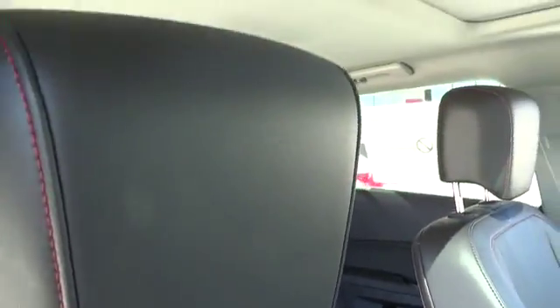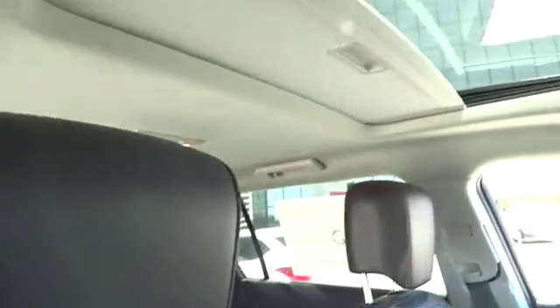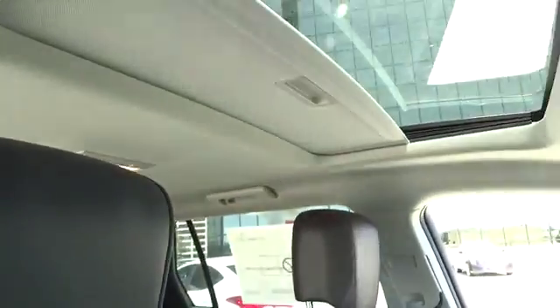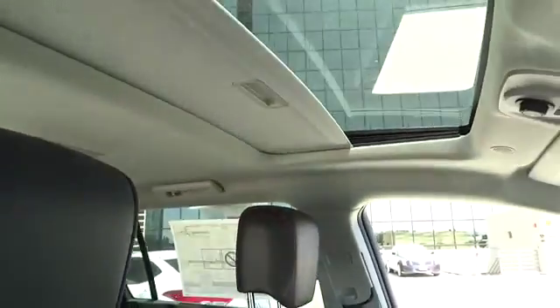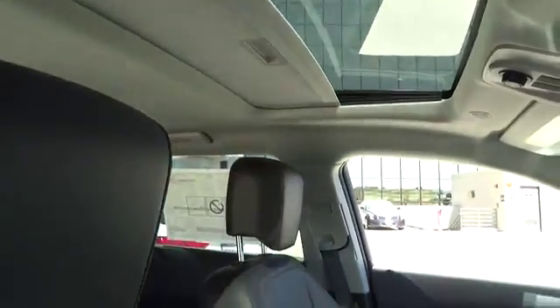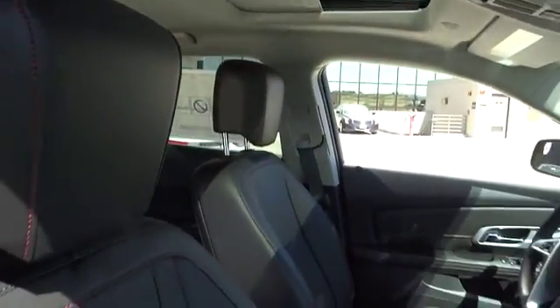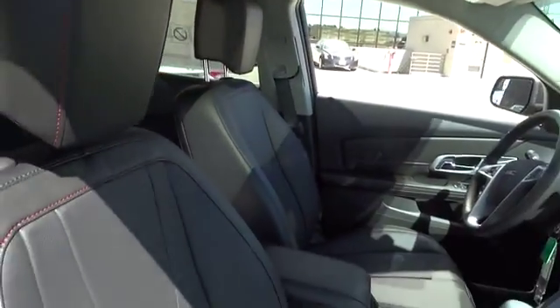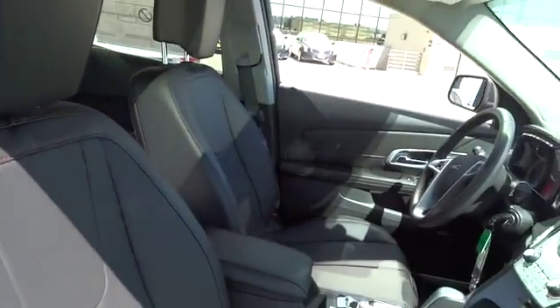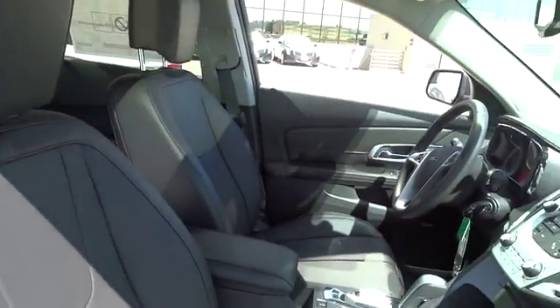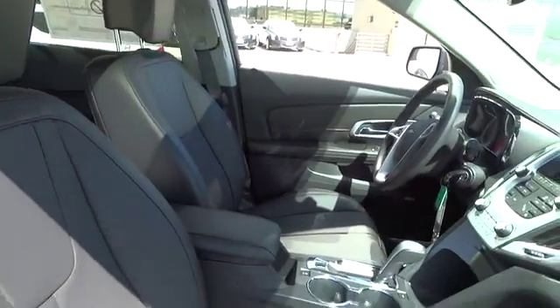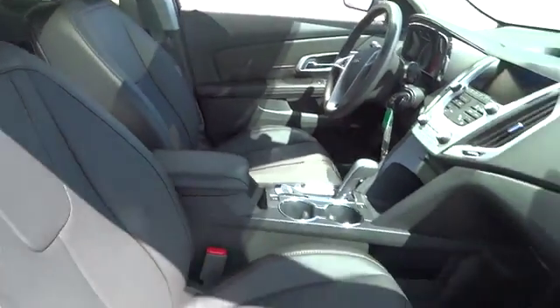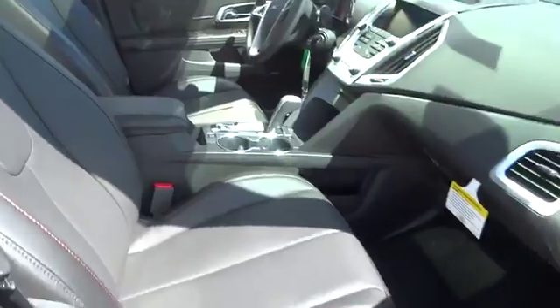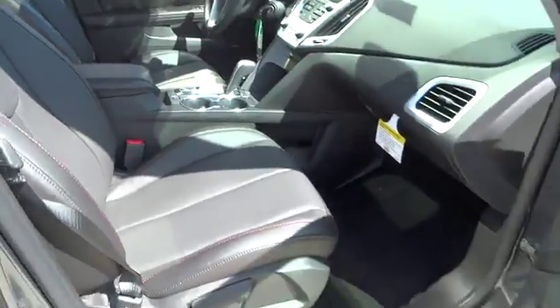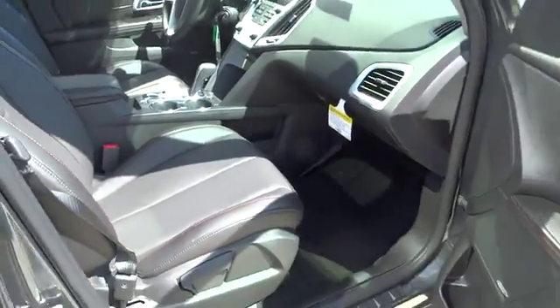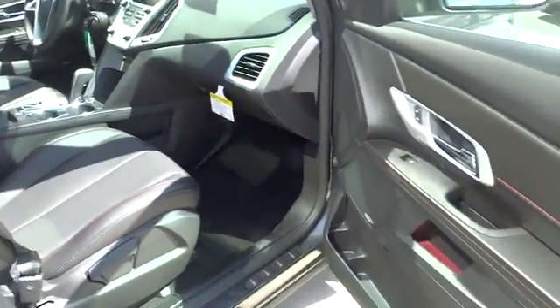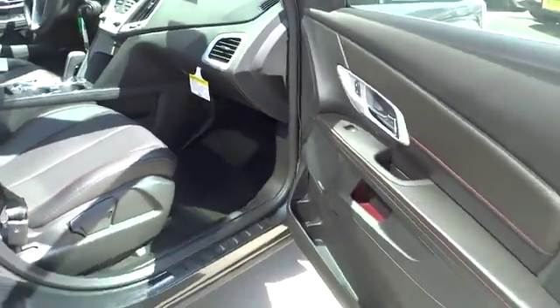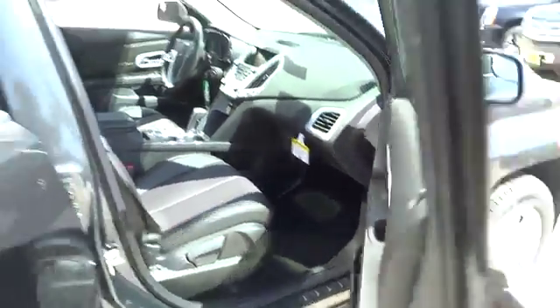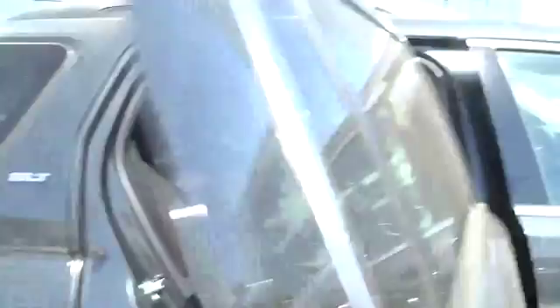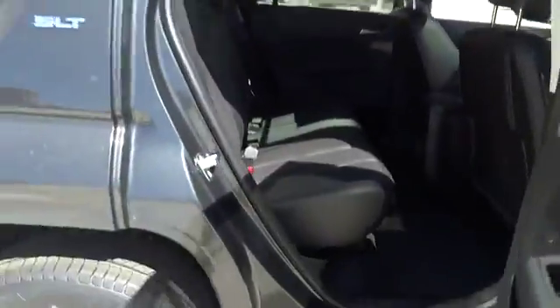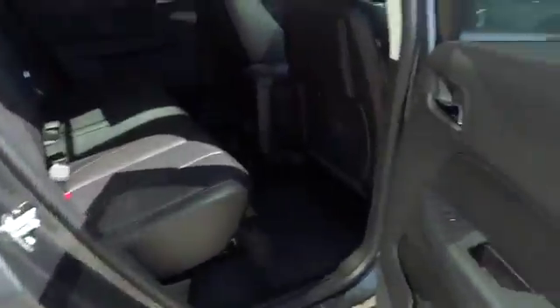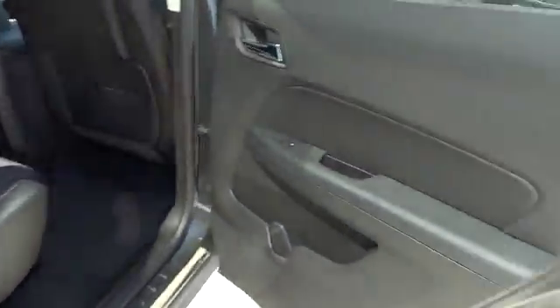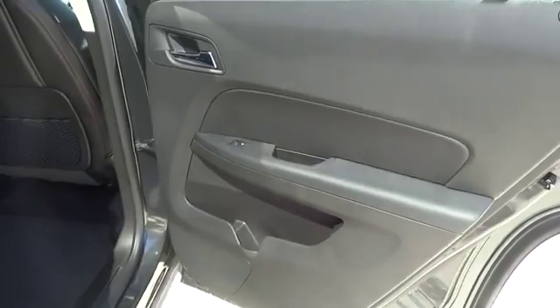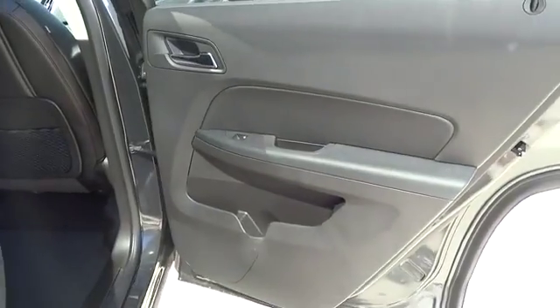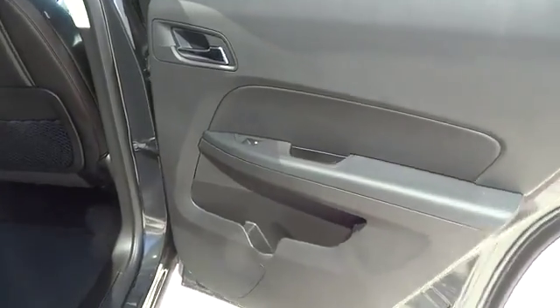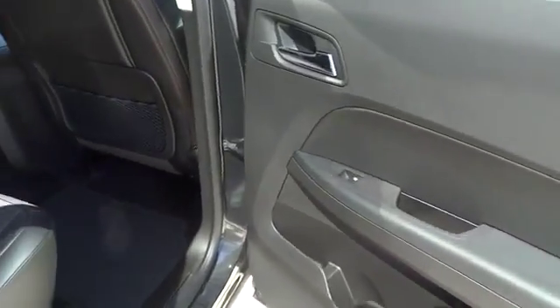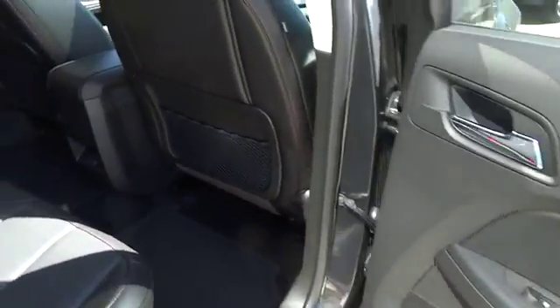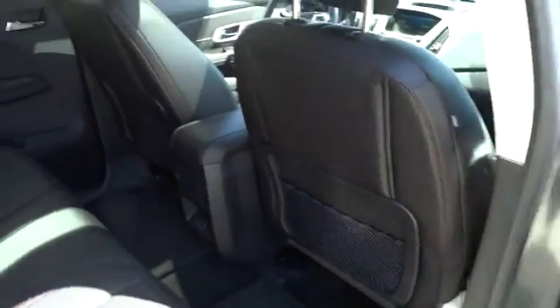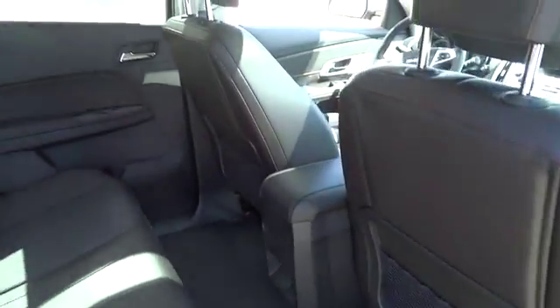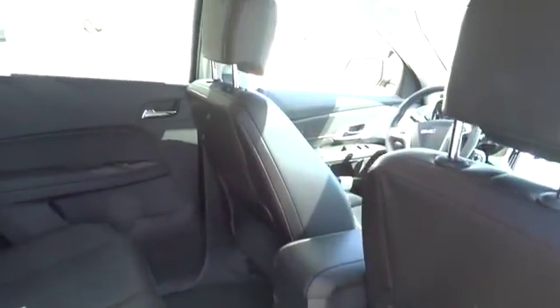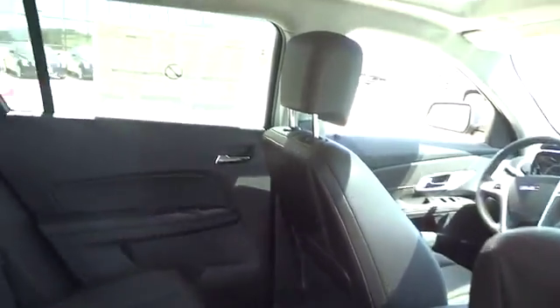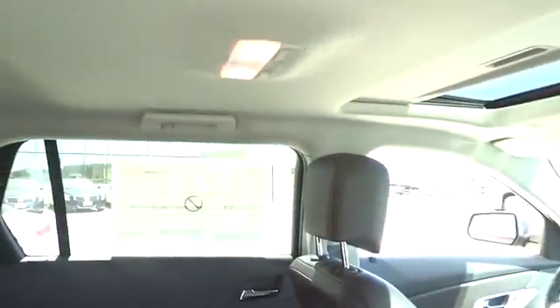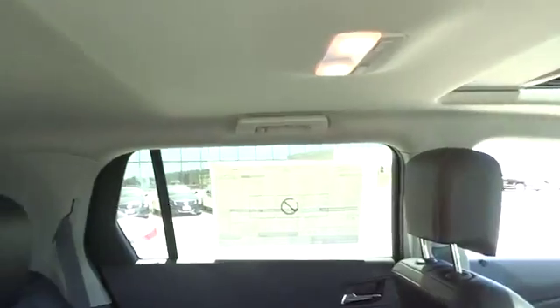Cruise control, keyless entry, keyless start, AM-FM stereo radio, backup camera, power windows, power door locks, MP3 playback stereo, daytime running lights, leather, and power seat. Come see the car for yourself.